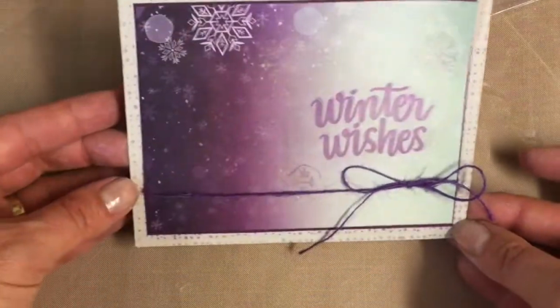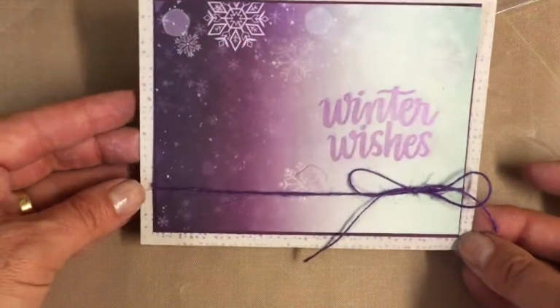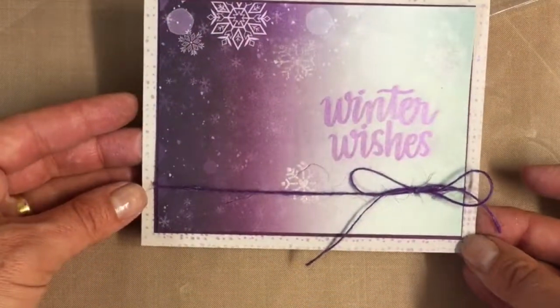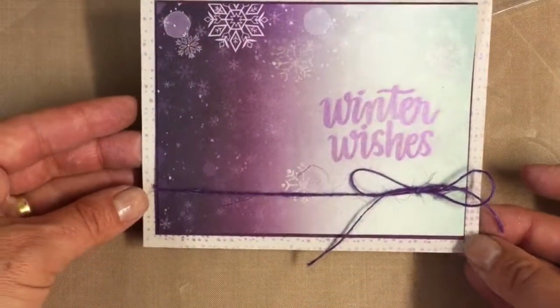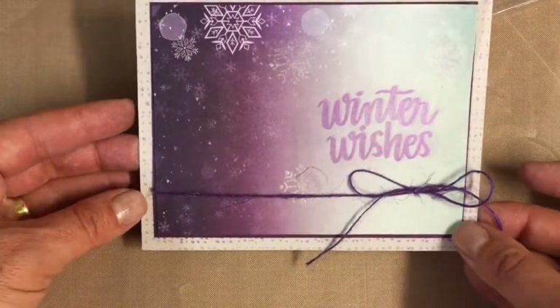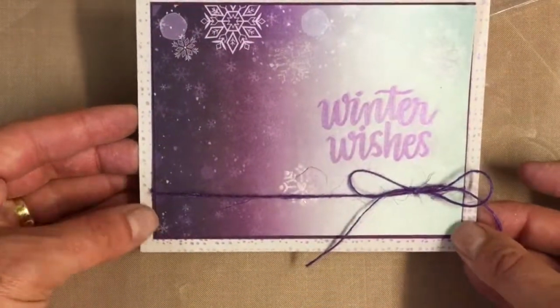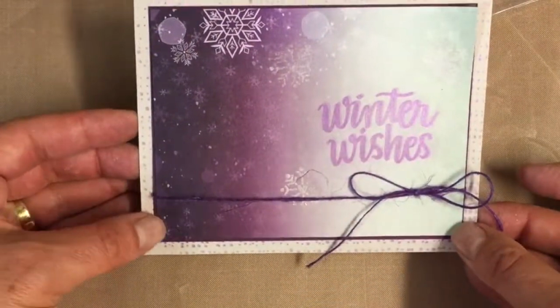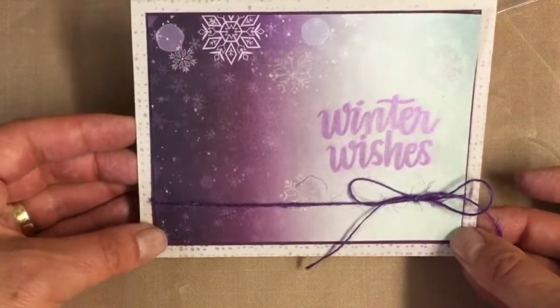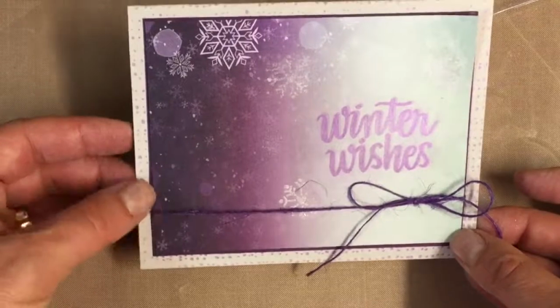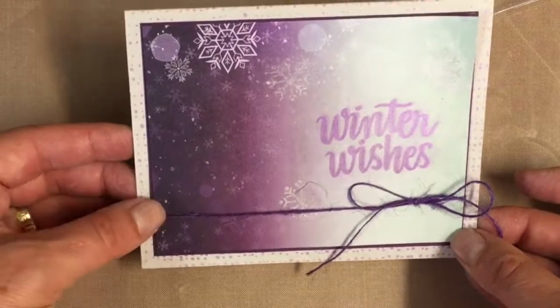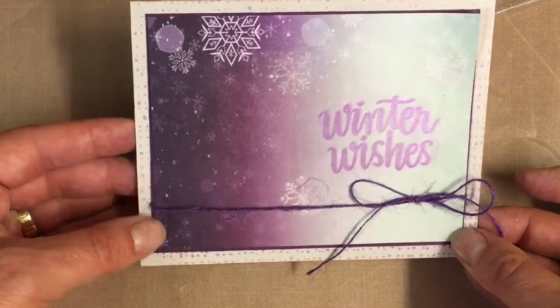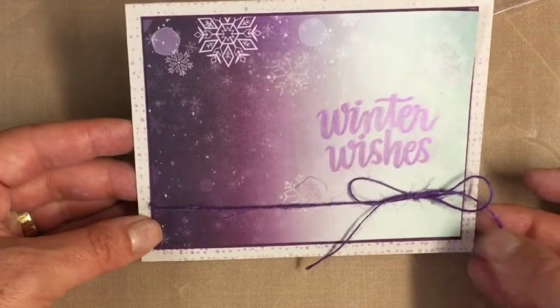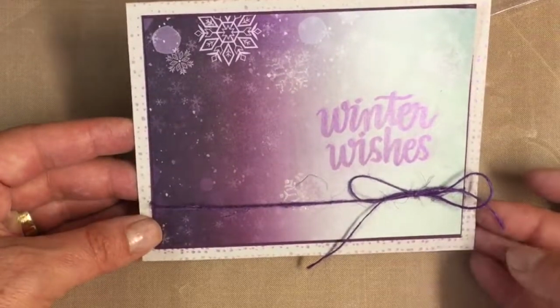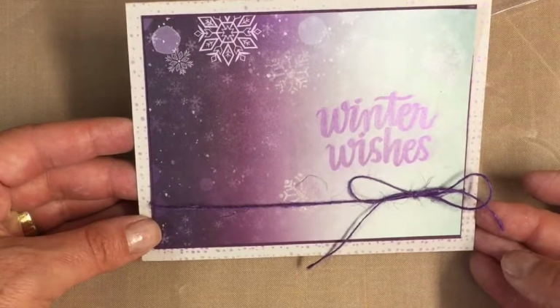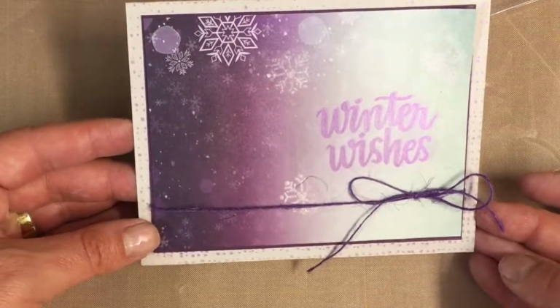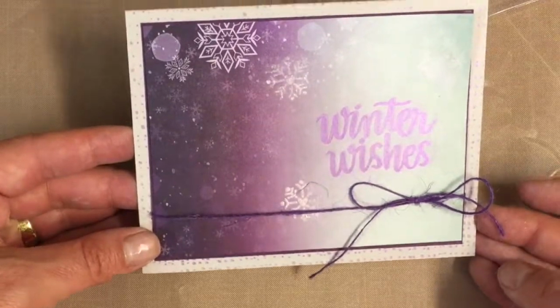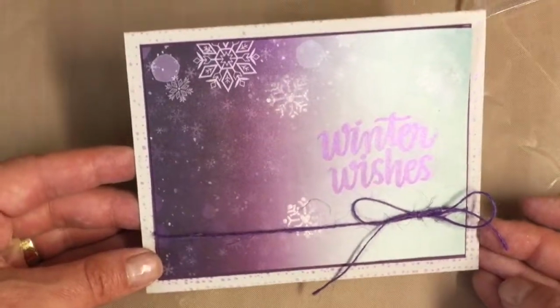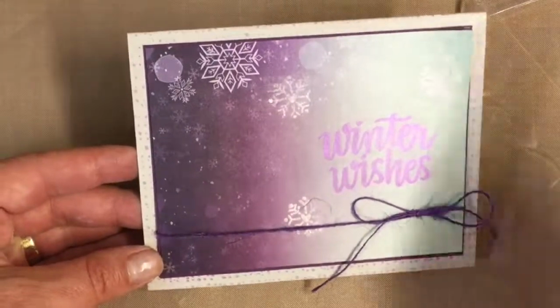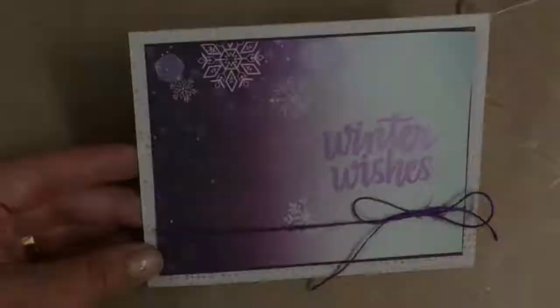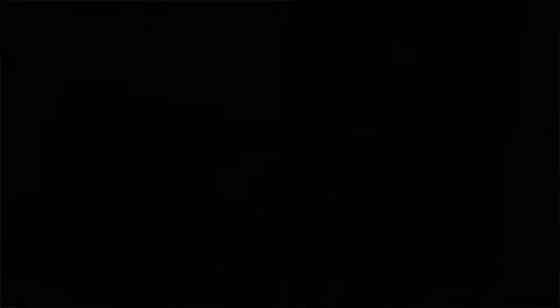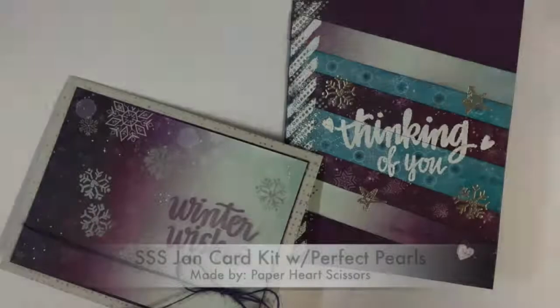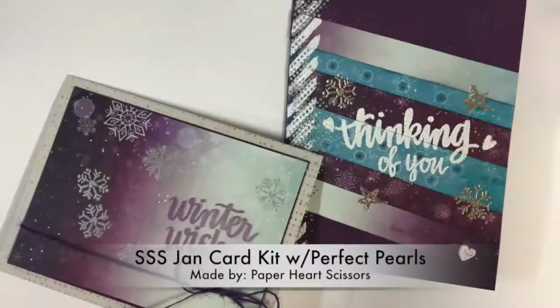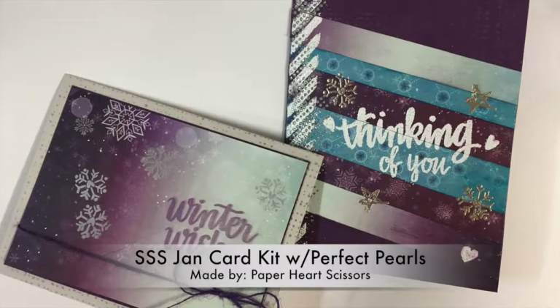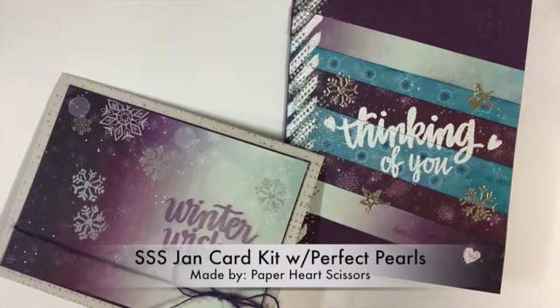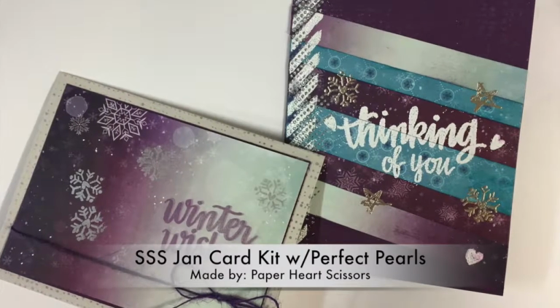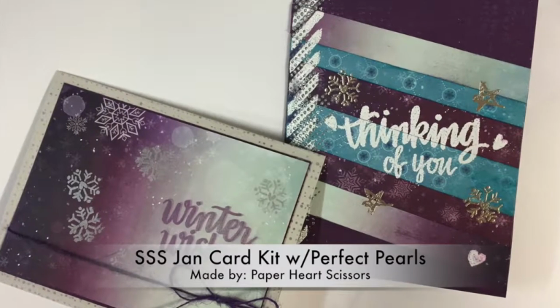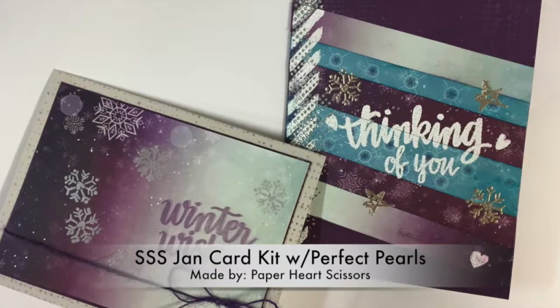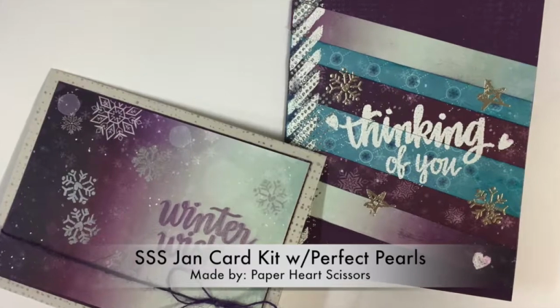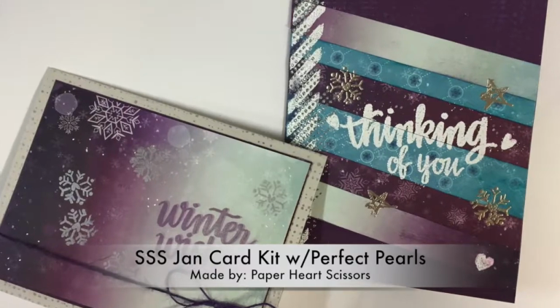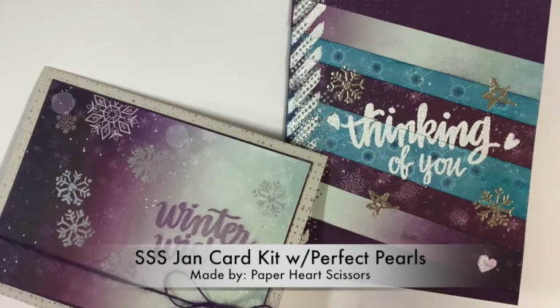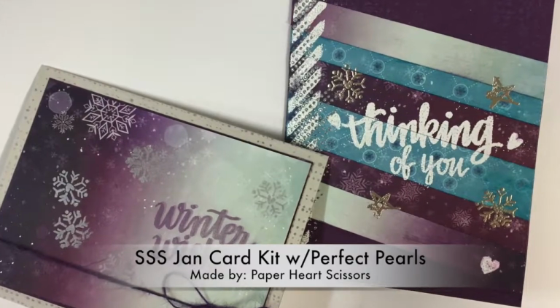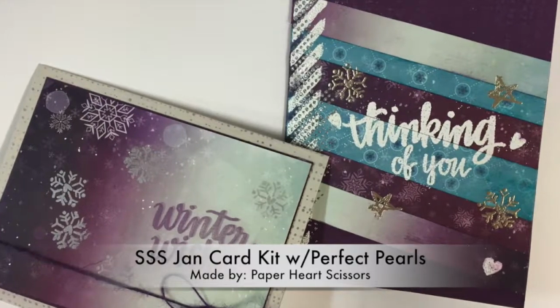And that's the January card kit card from Simon Says Stamp. So let's see.